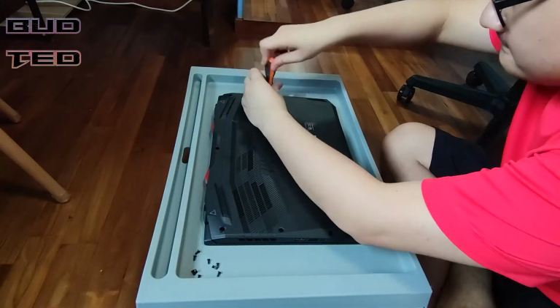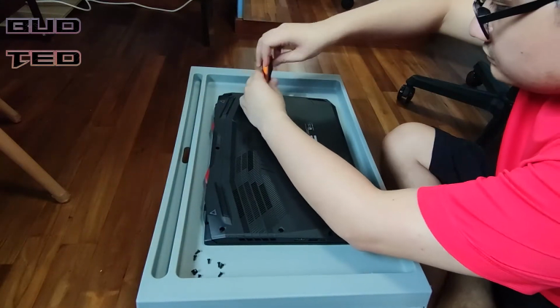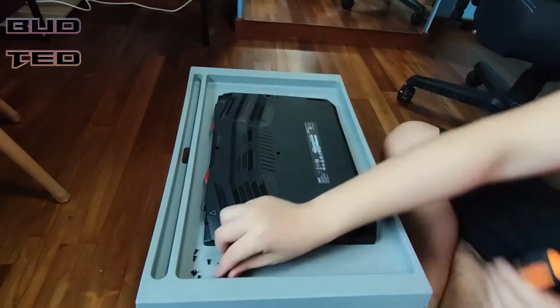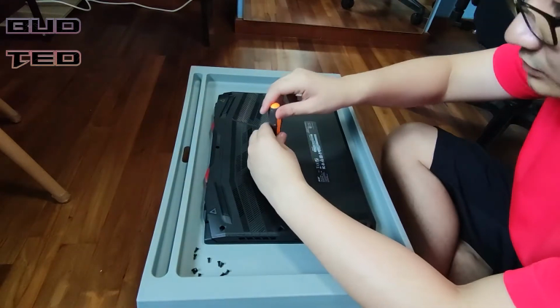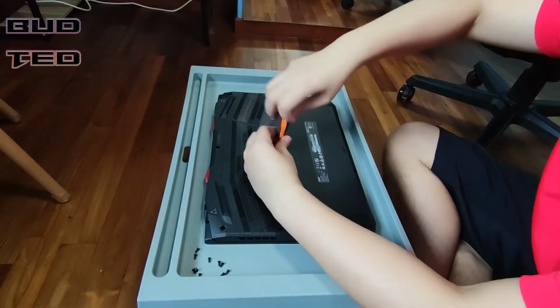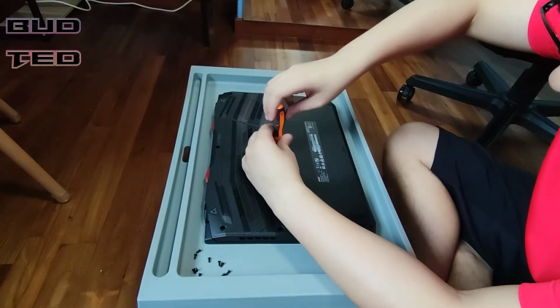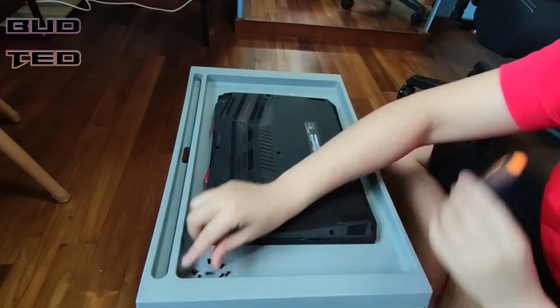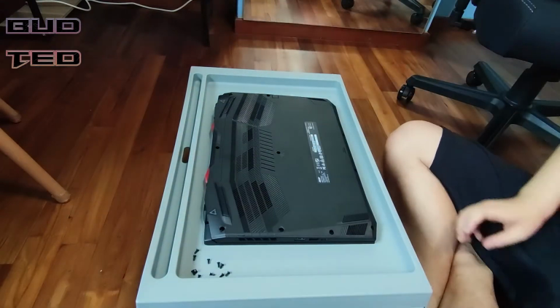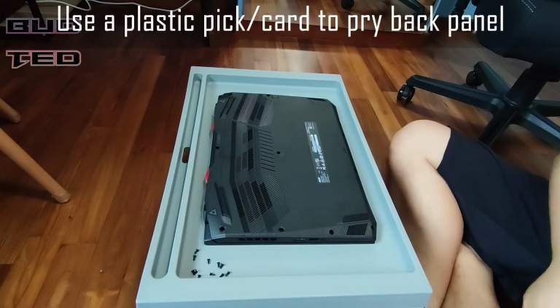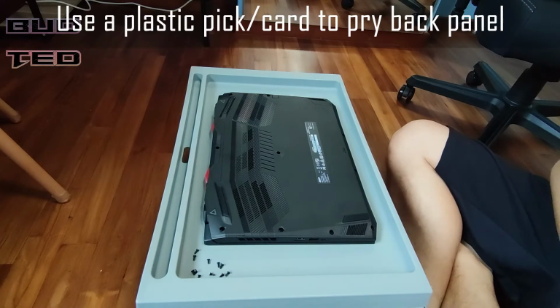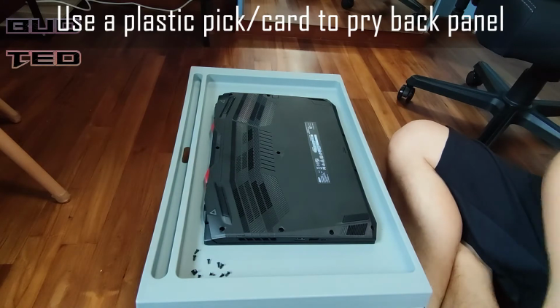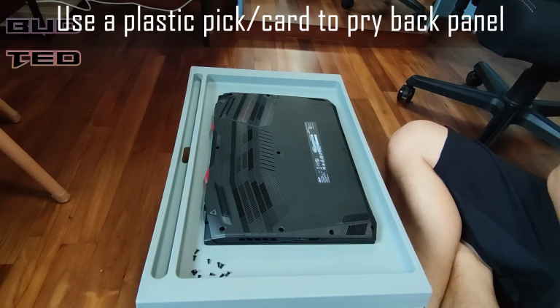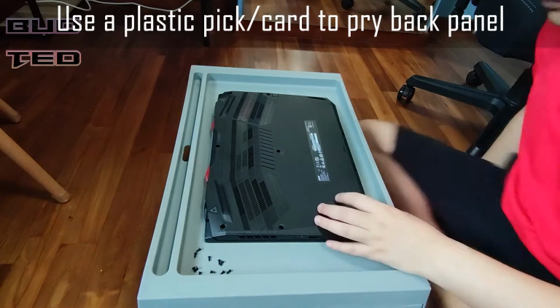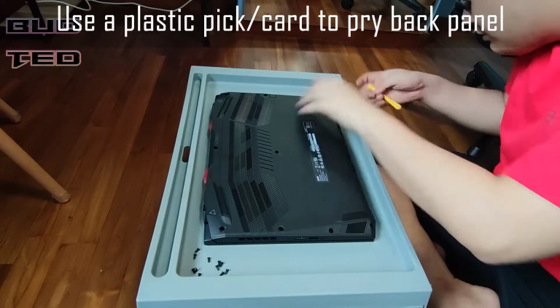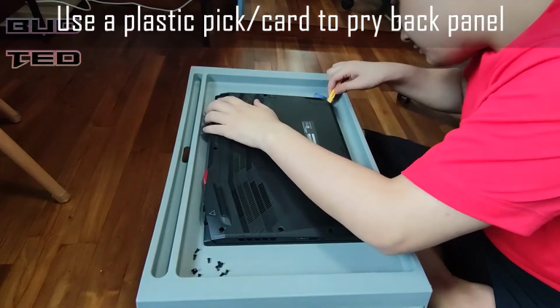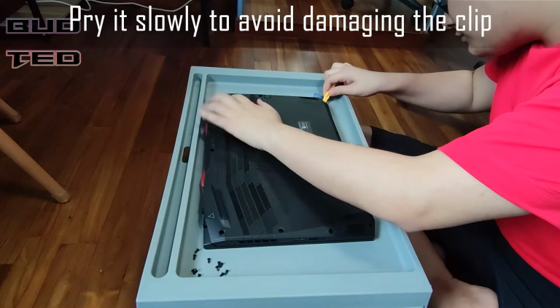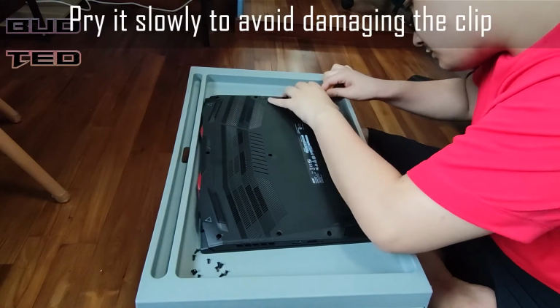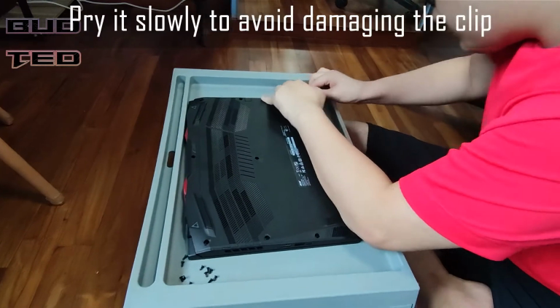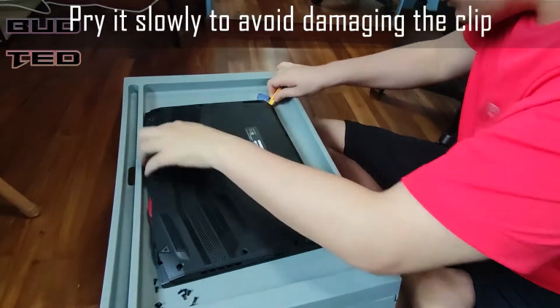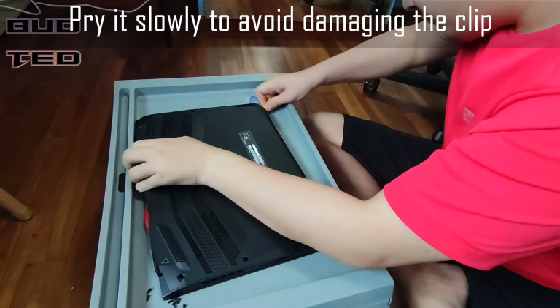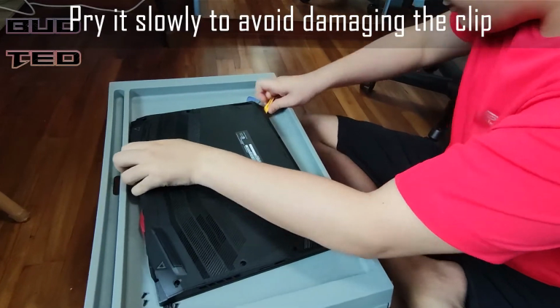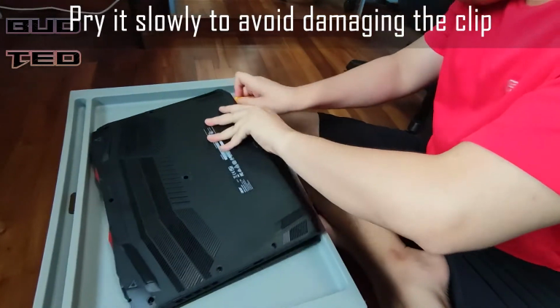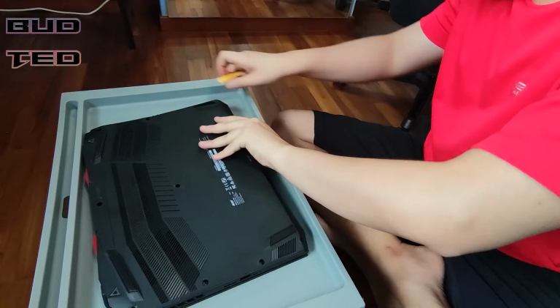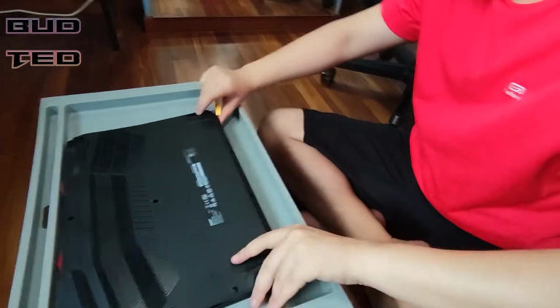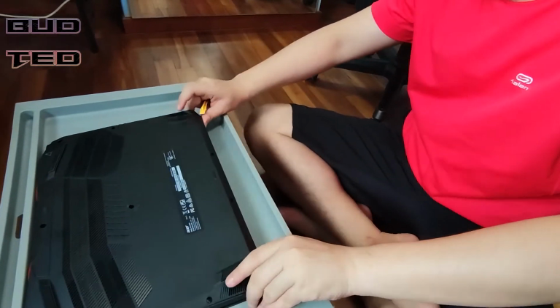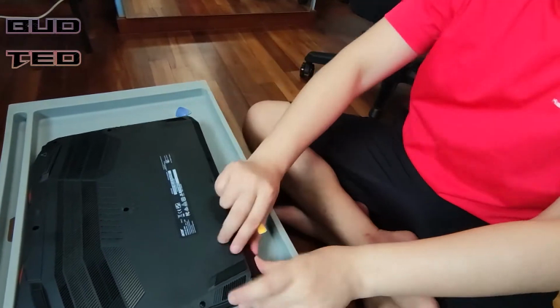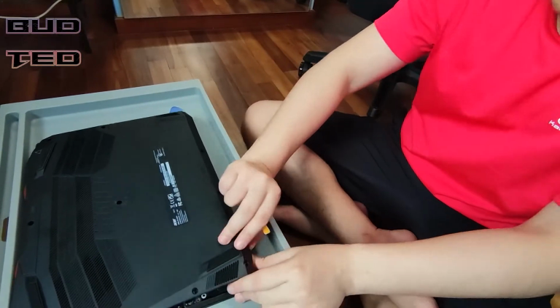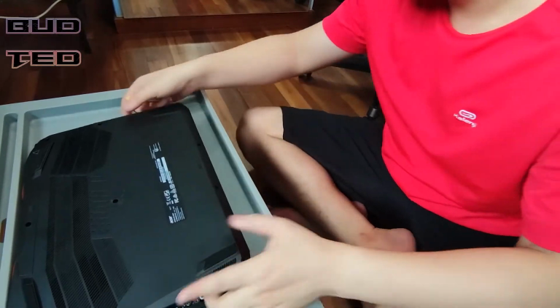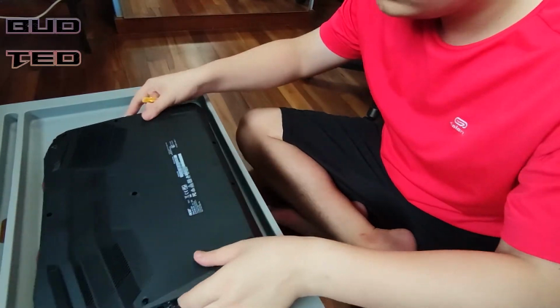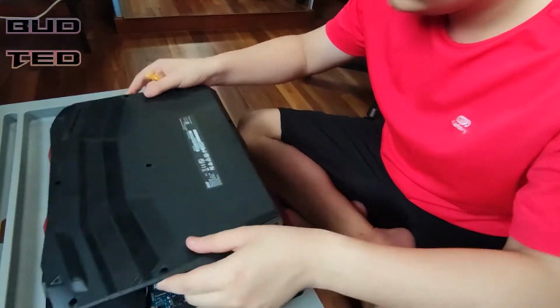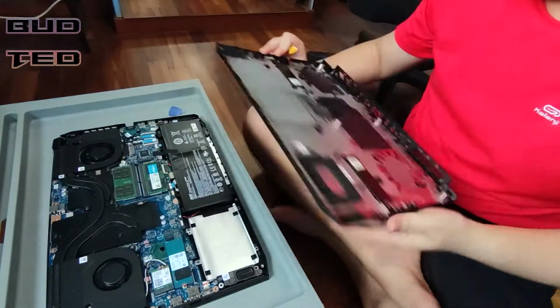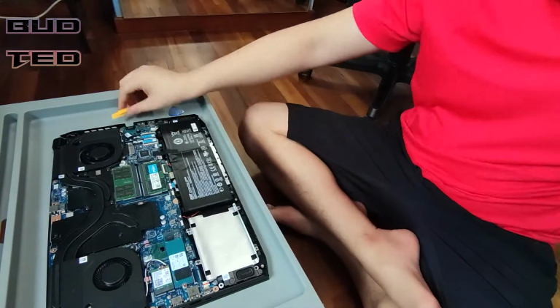Next, we will use a plastic pry tool to pry the back panel open. Please be careful not to damage the clips around the back panel. Take your time and slowly pry from the side.